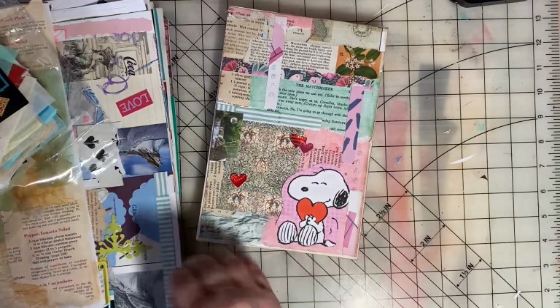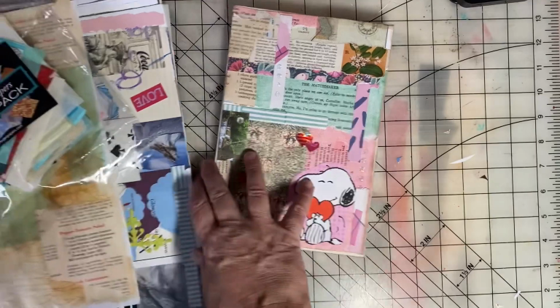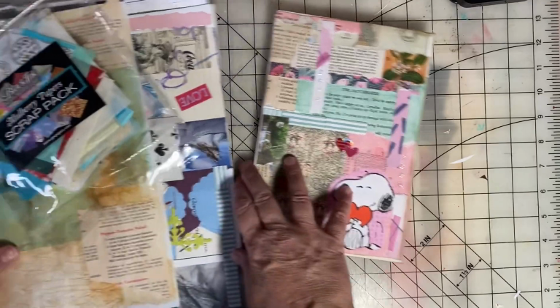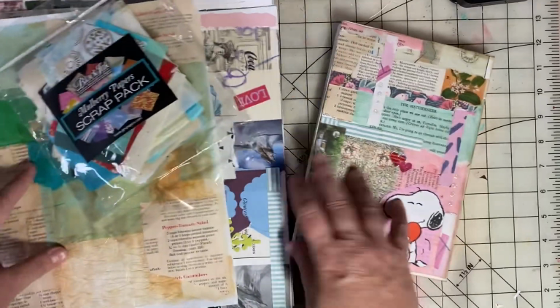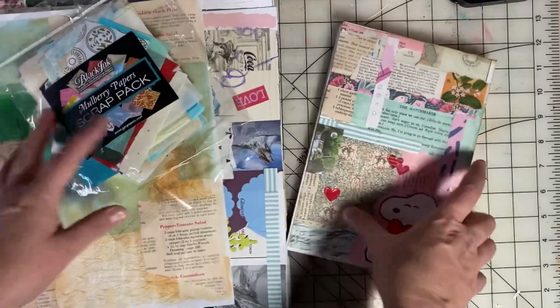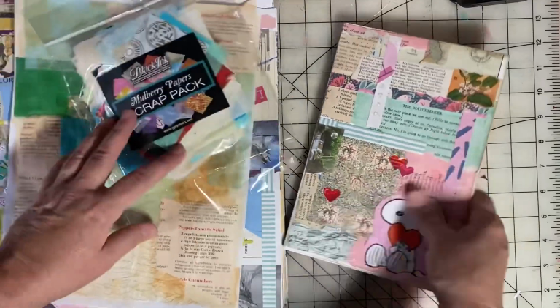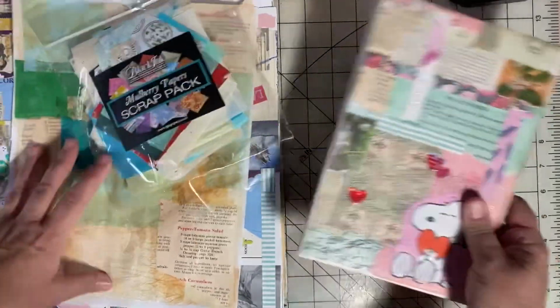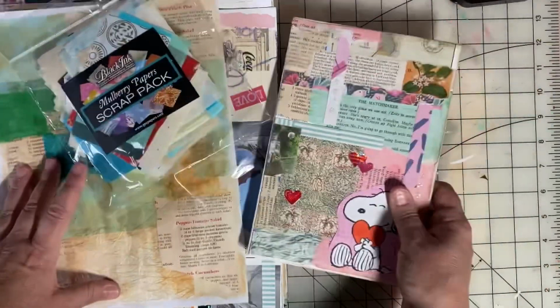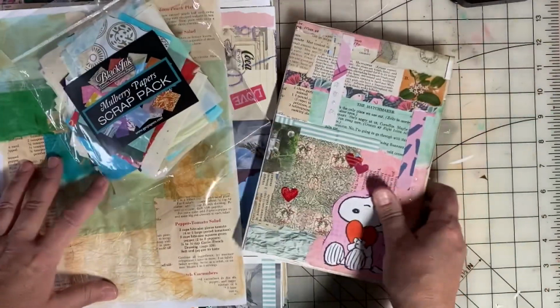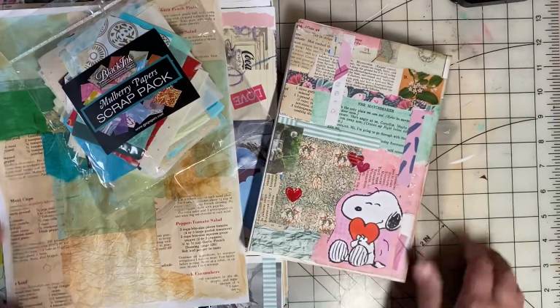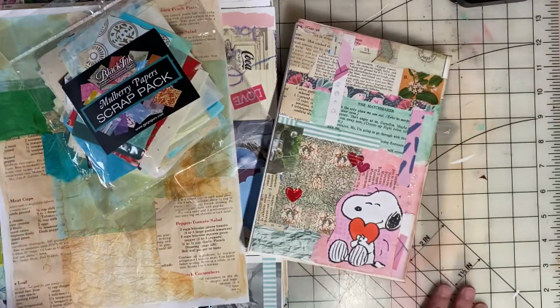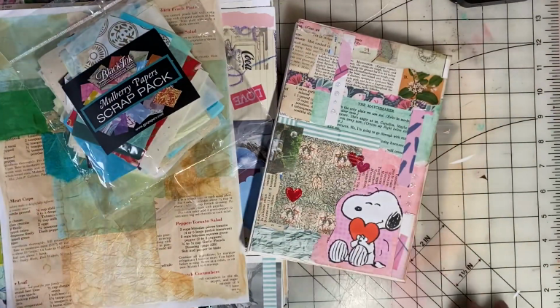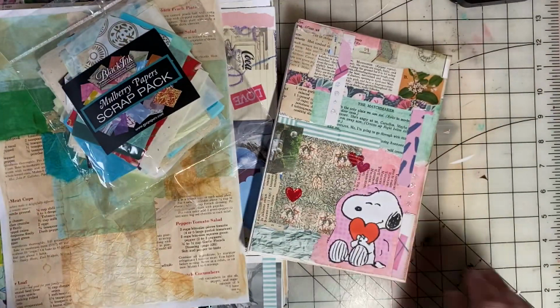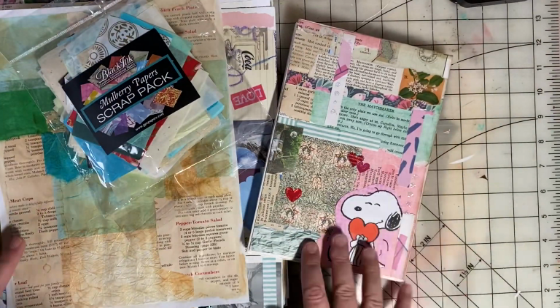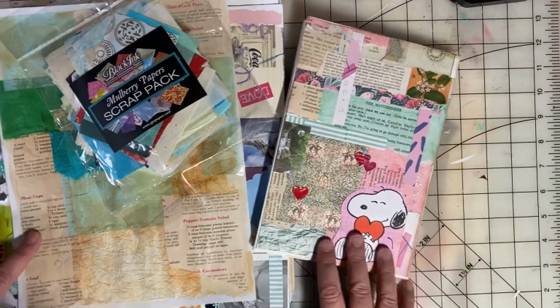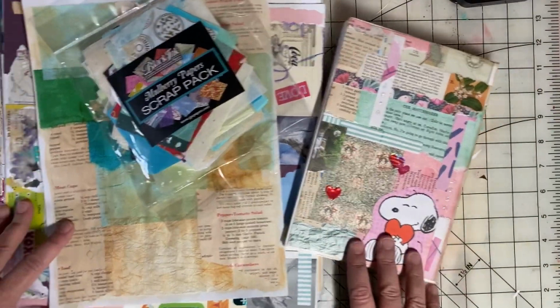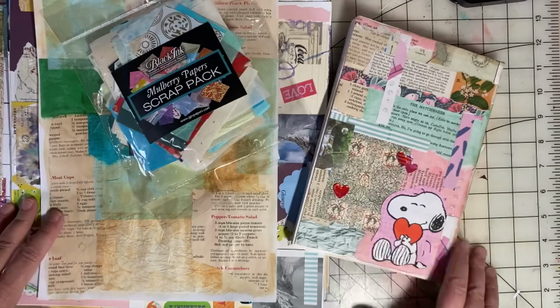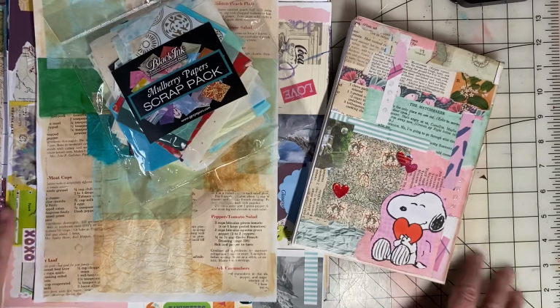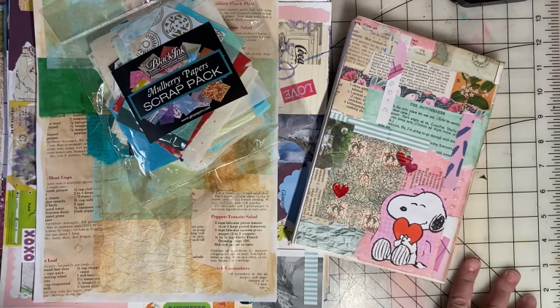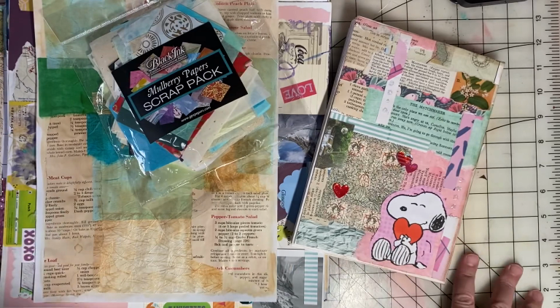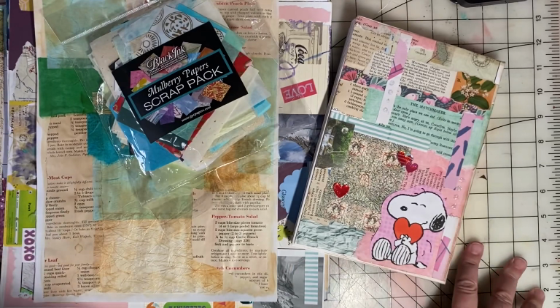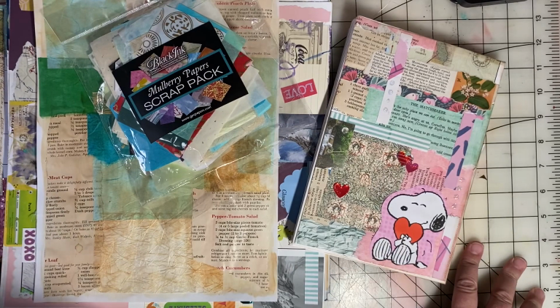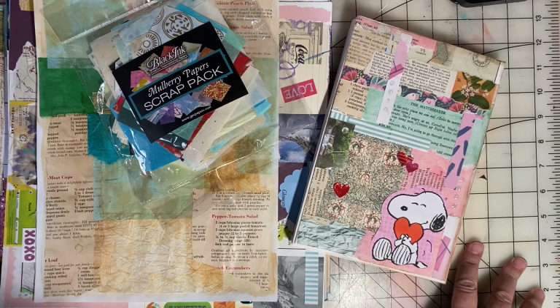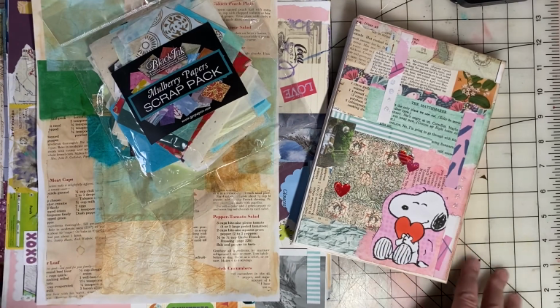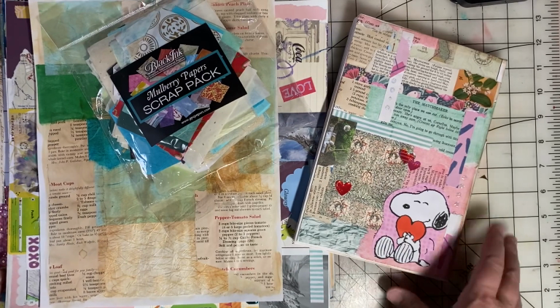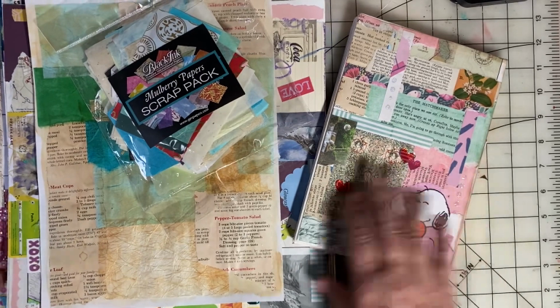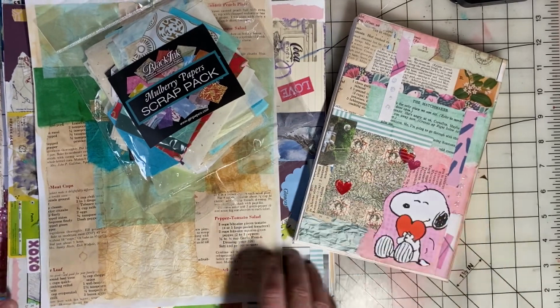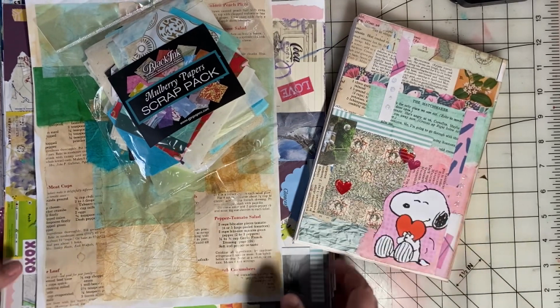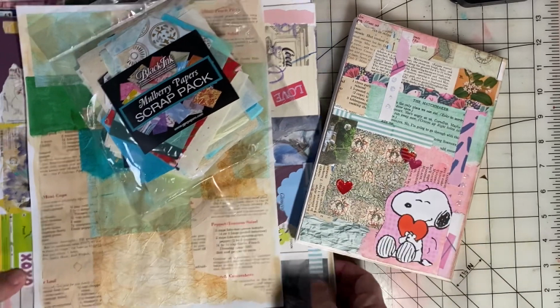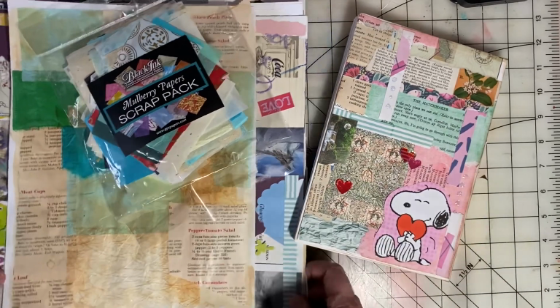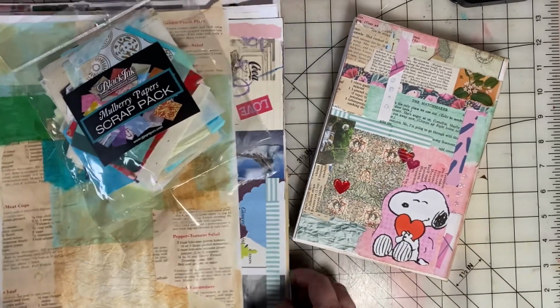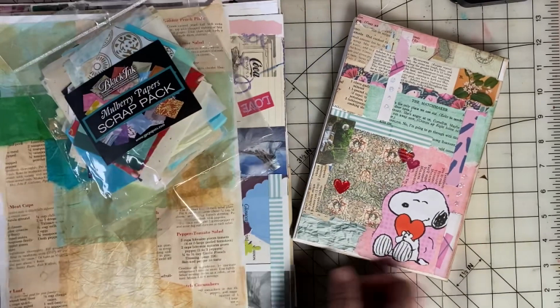Be sure to search the hashtag SatMornMakes to see what everyone else has been creating this week. Keep on scrapping and paper crafting, everyone.